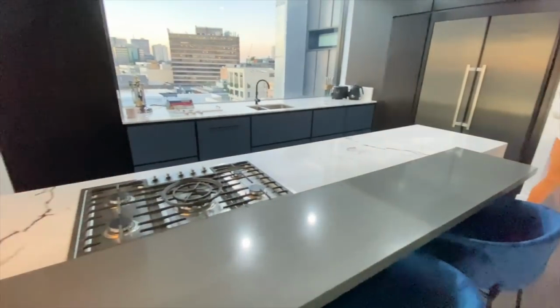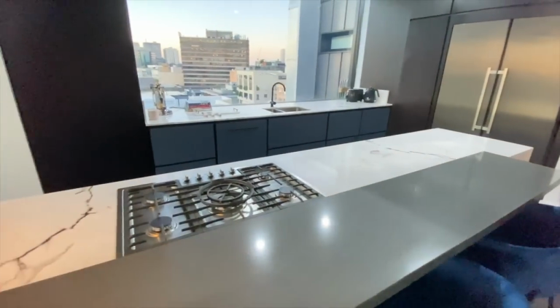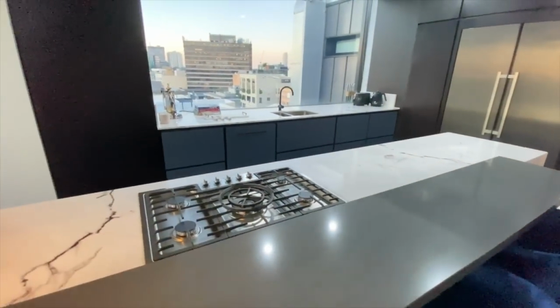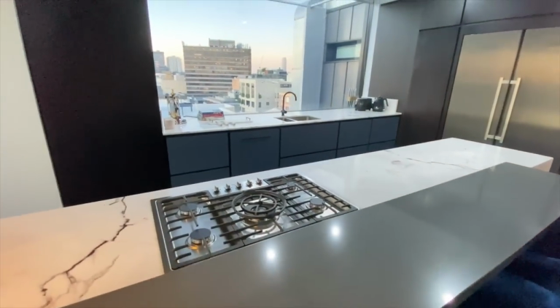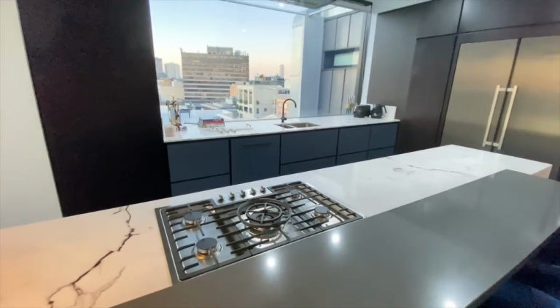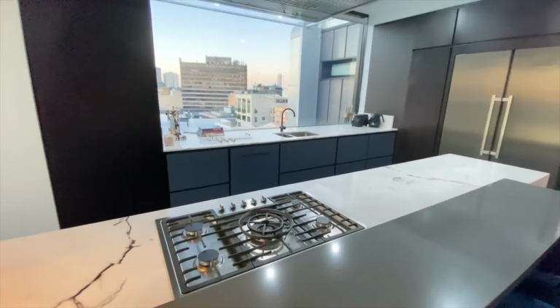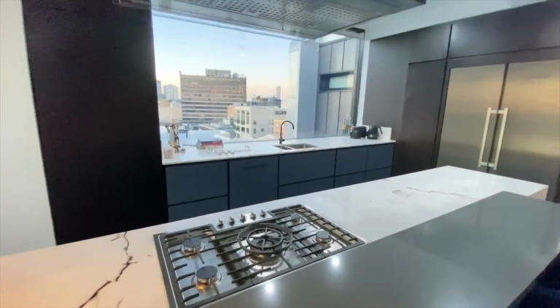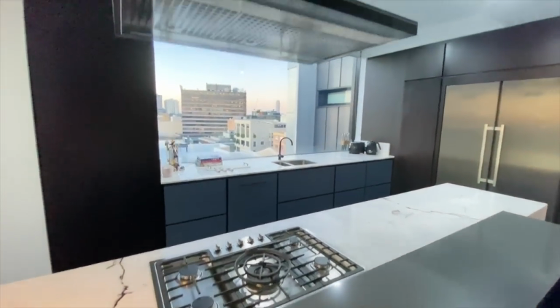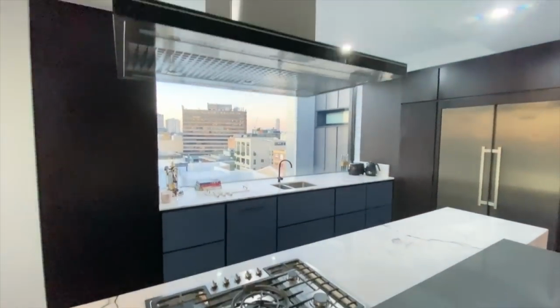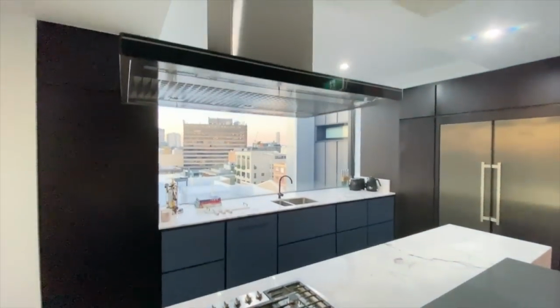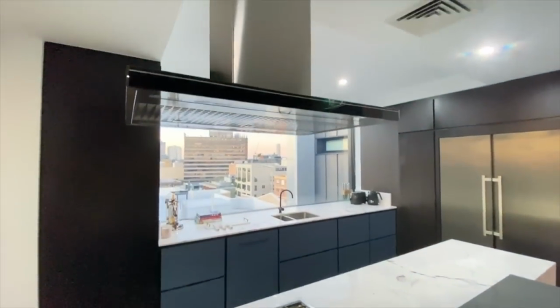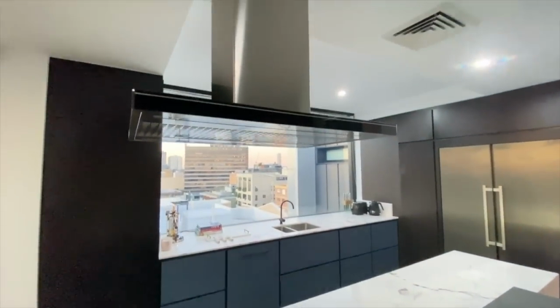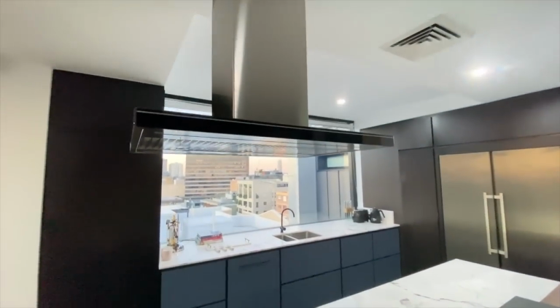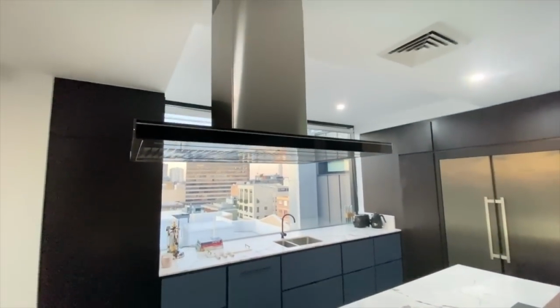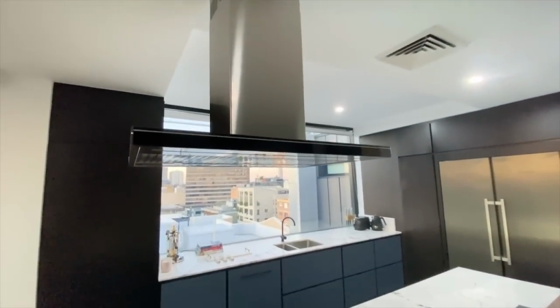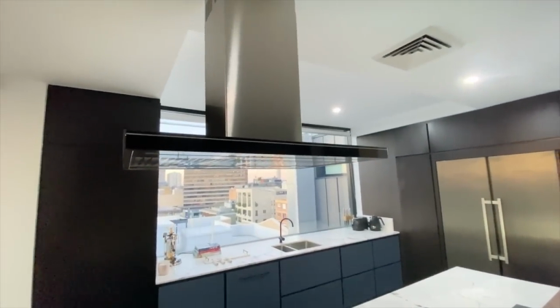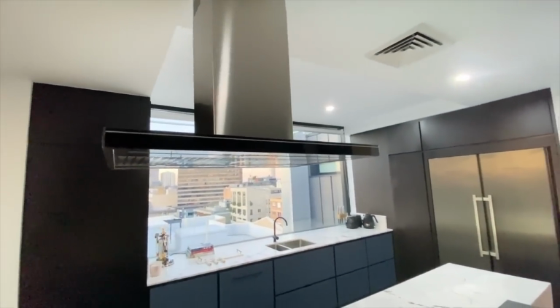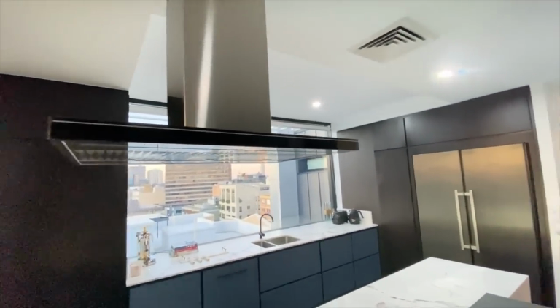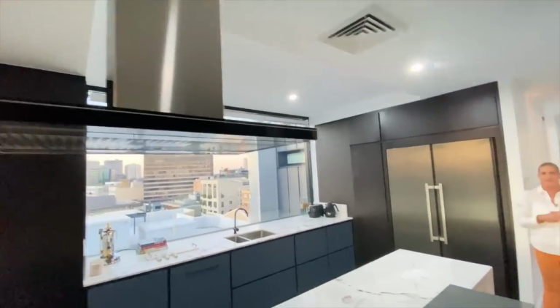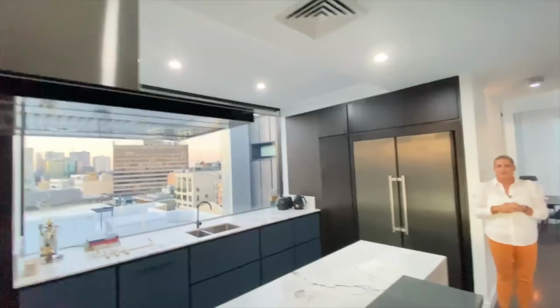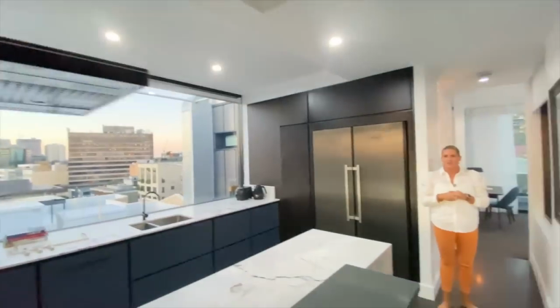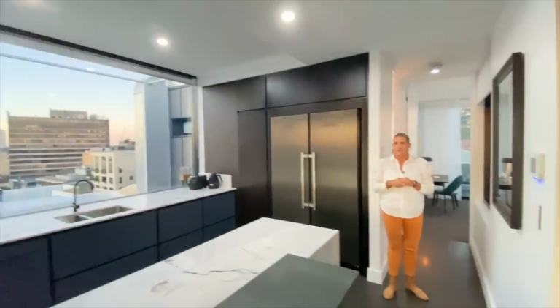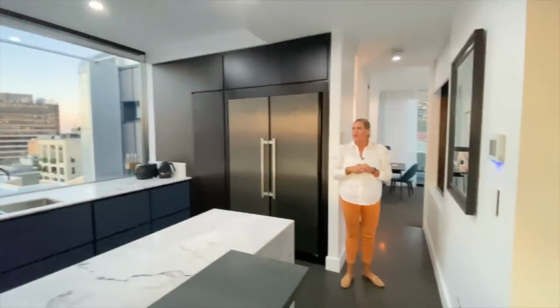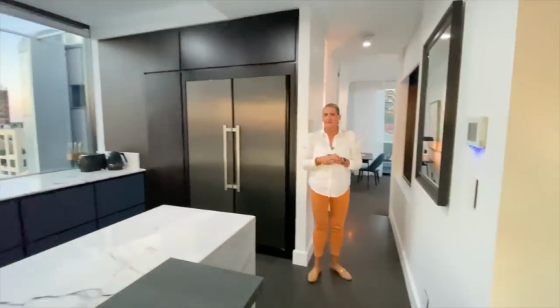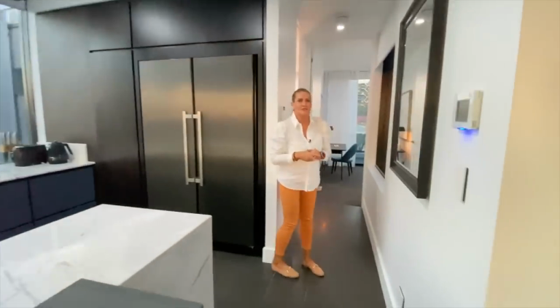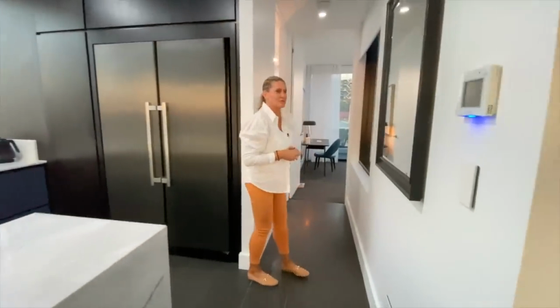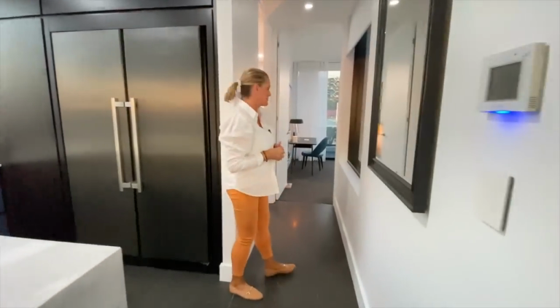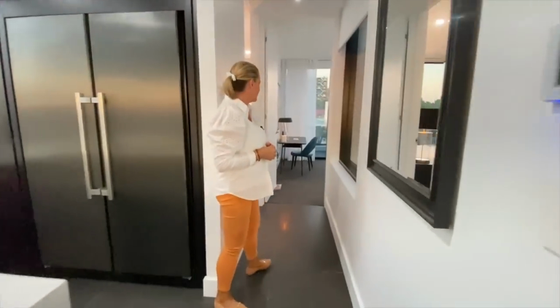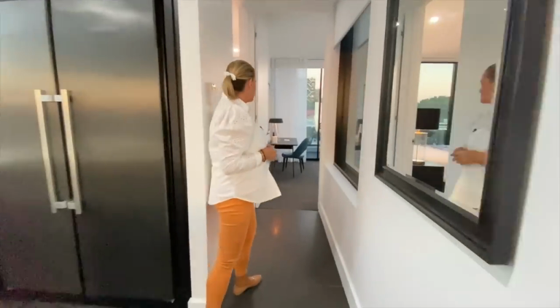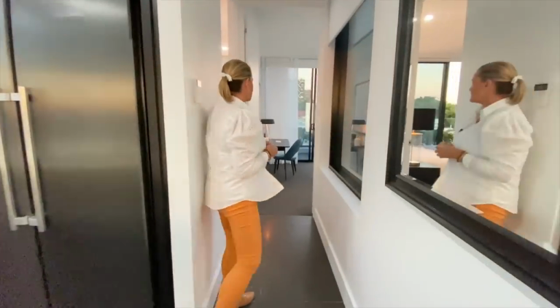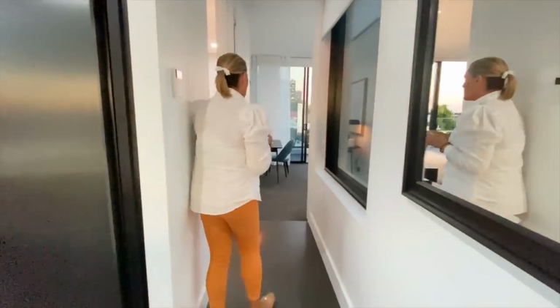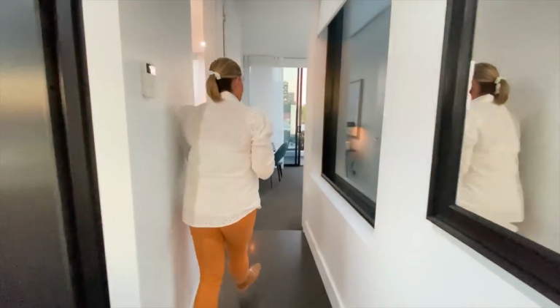I love that you've got the range hood right above that bench, and those beautiful pendants for a little bit of mood lighting if you want to change the lighting up.